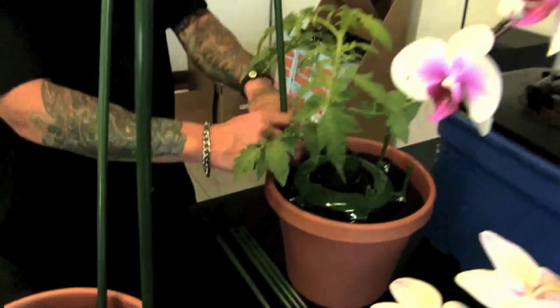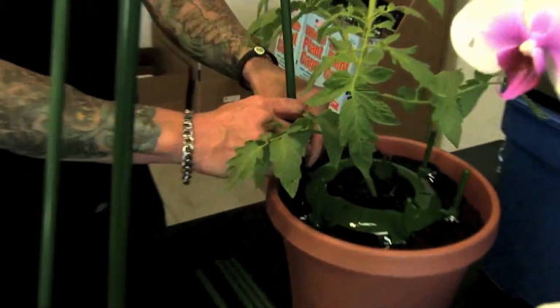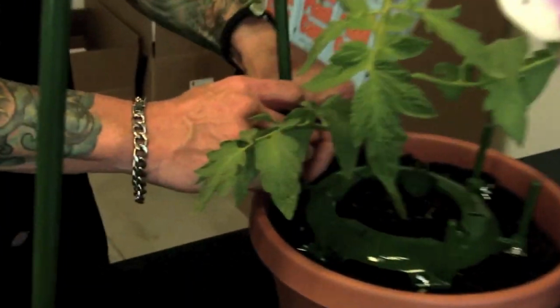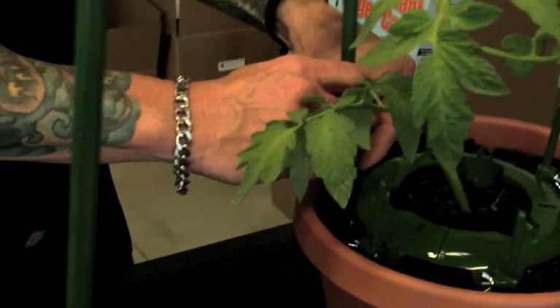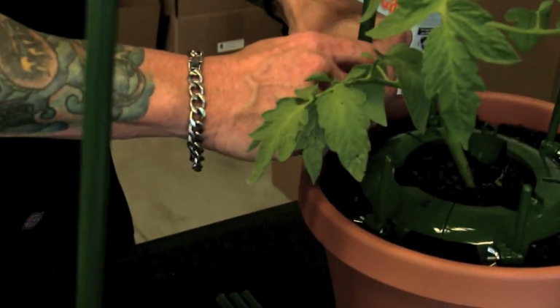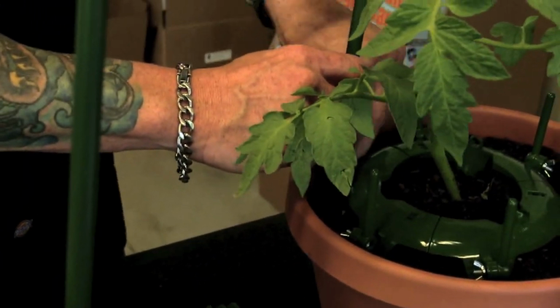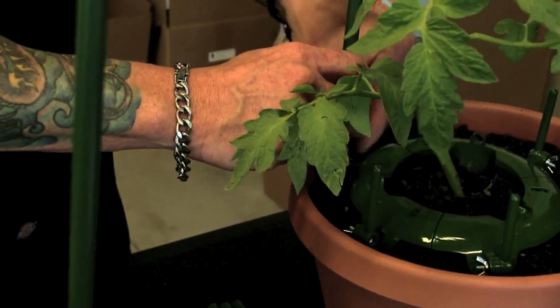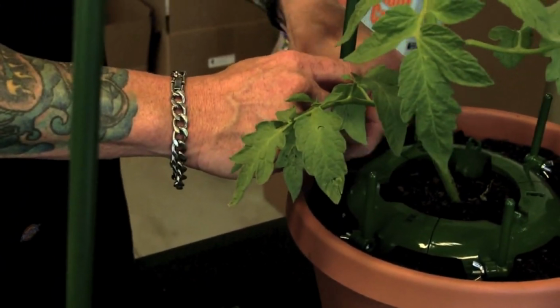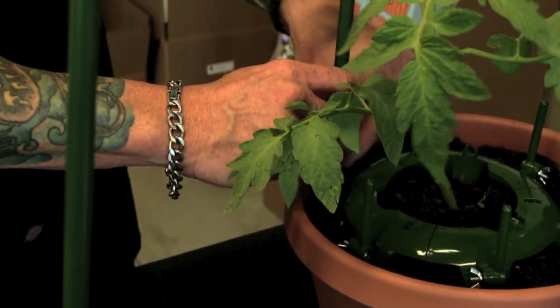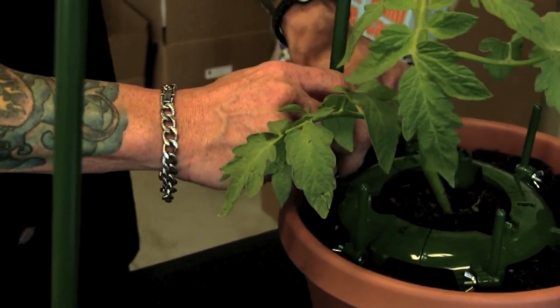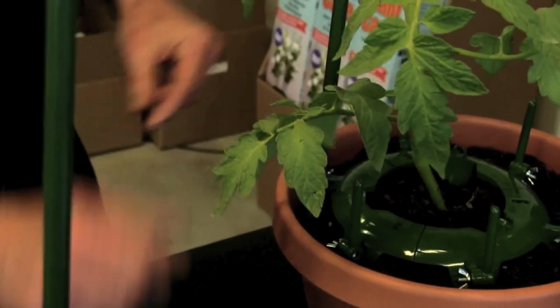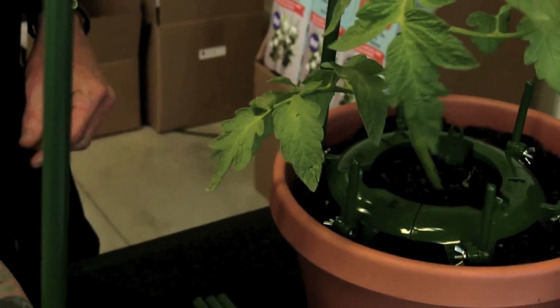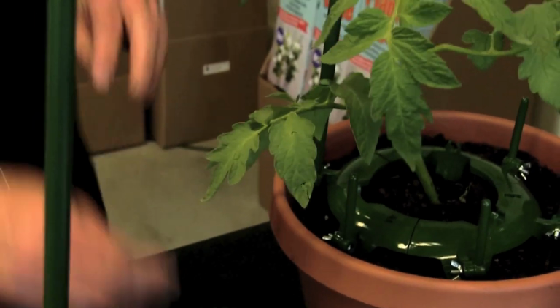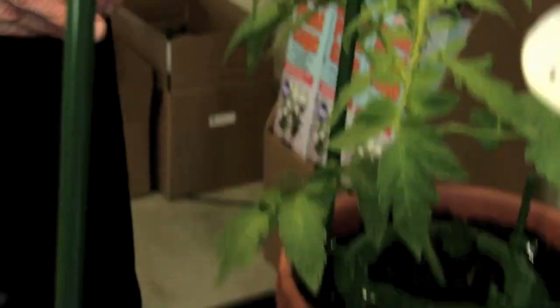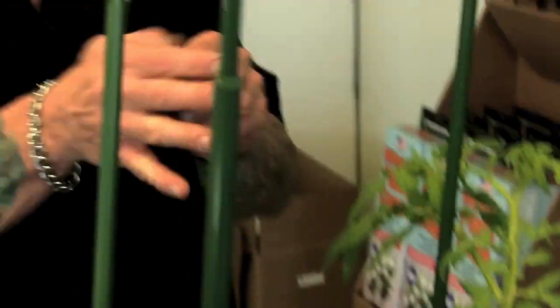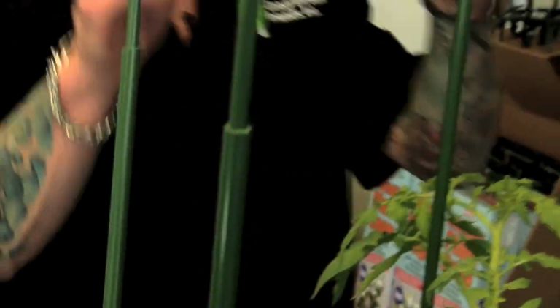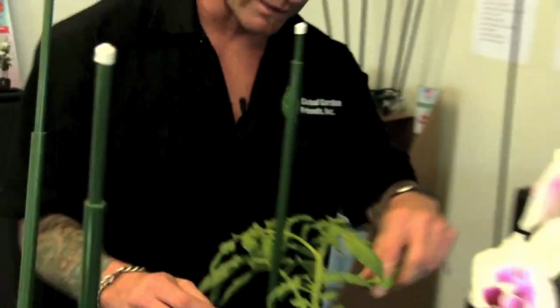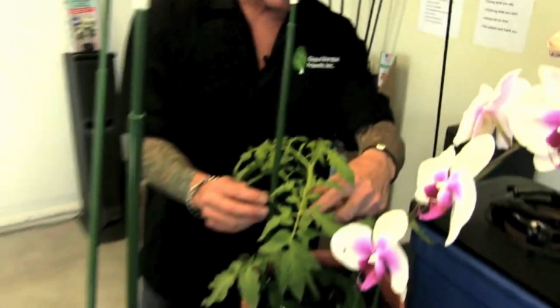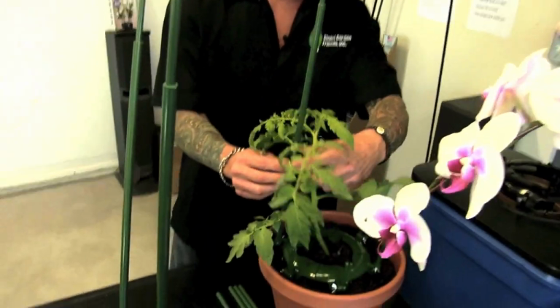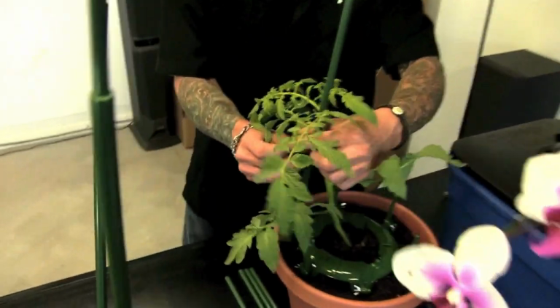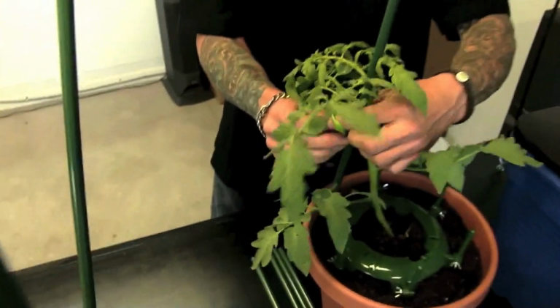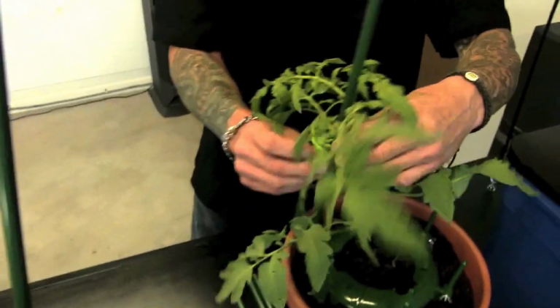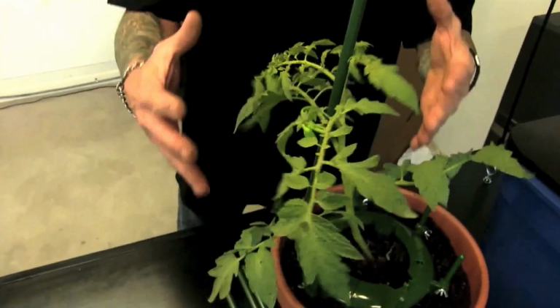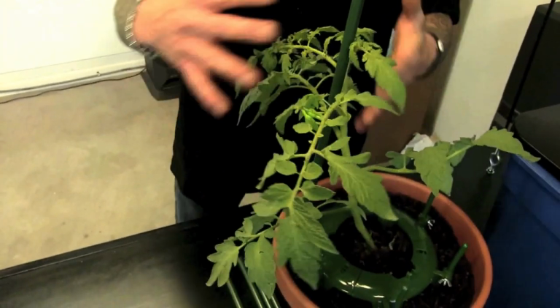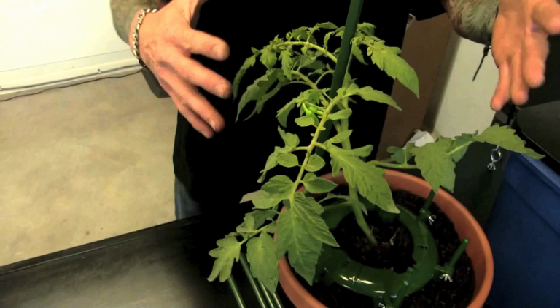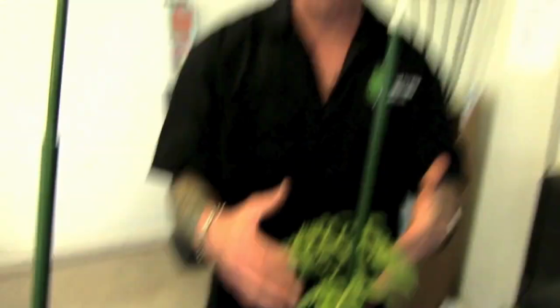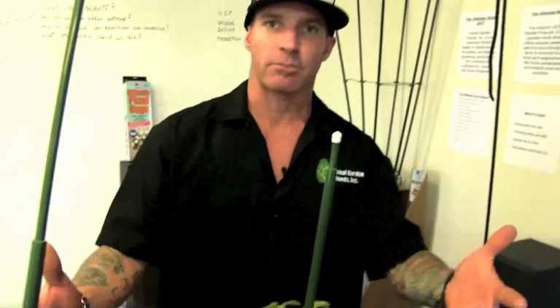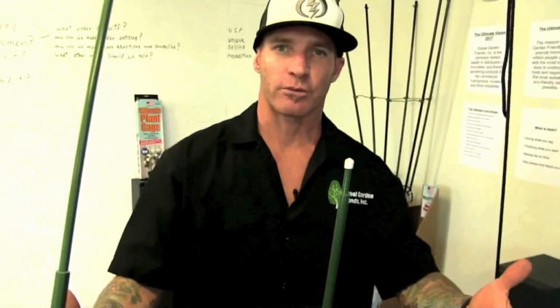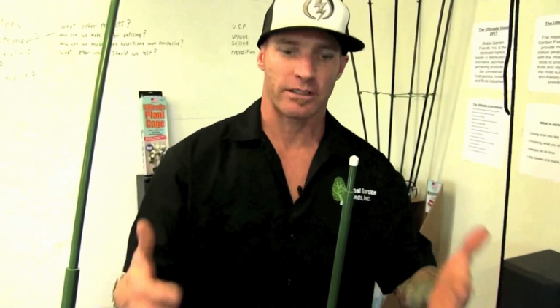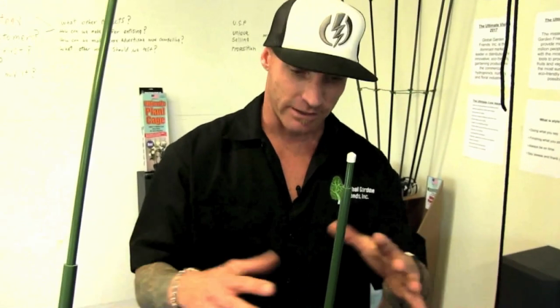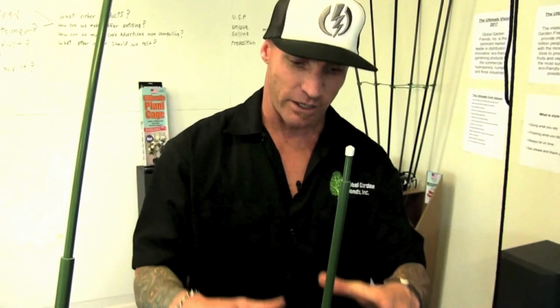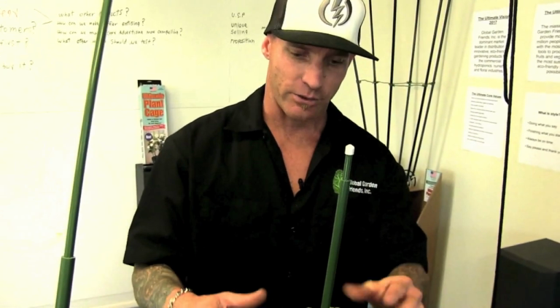Put a pole on here. Loosen that nut right there, move it over, tighten that down. Take one of your Ultimate Plant Clips and snap it right on. So if the wind's blowing, it's not going to blow over and break. This is the way to do it.